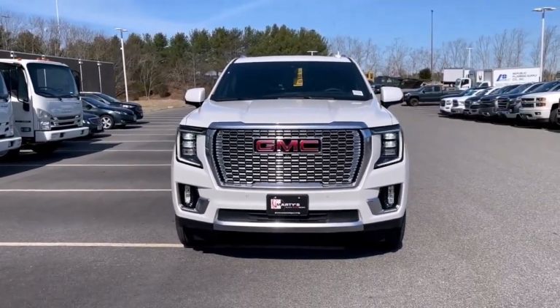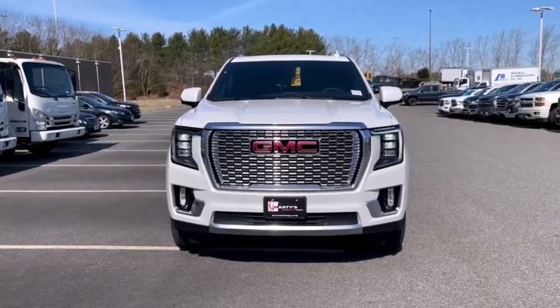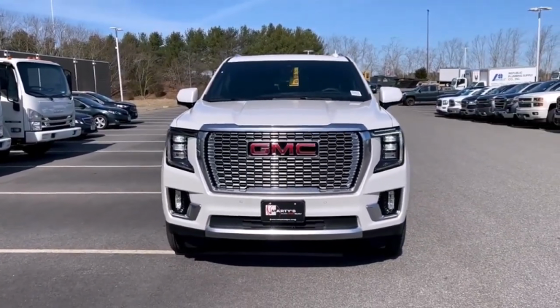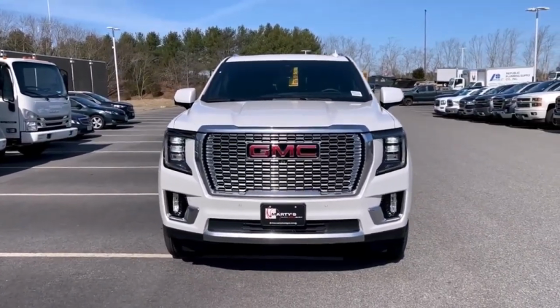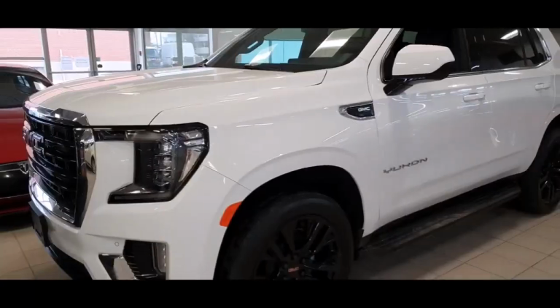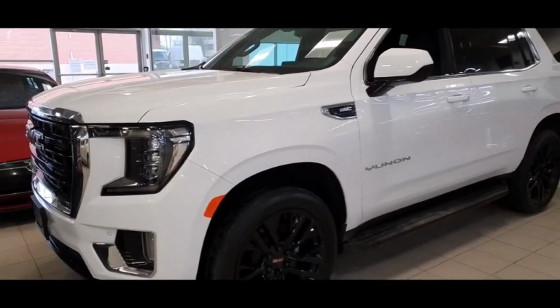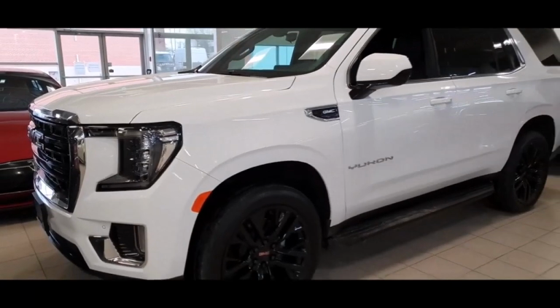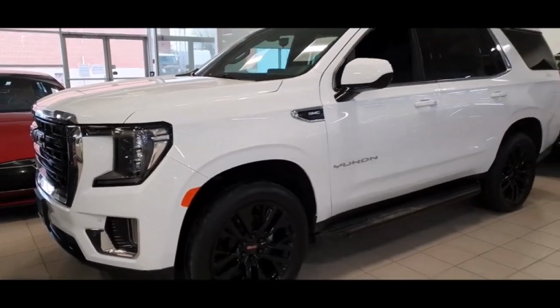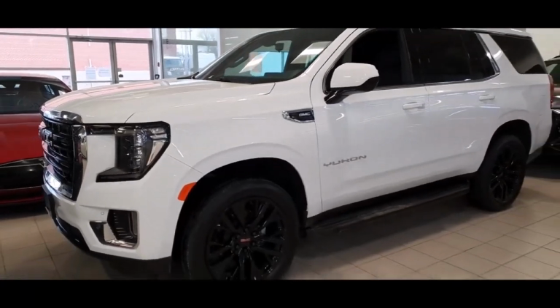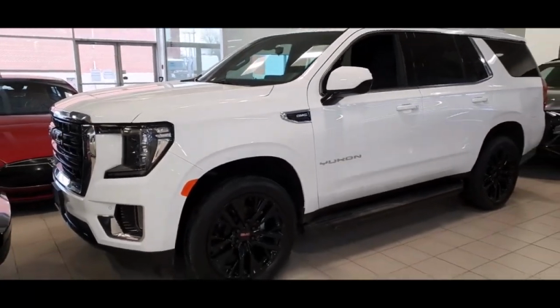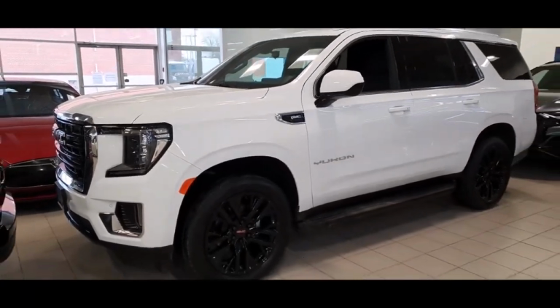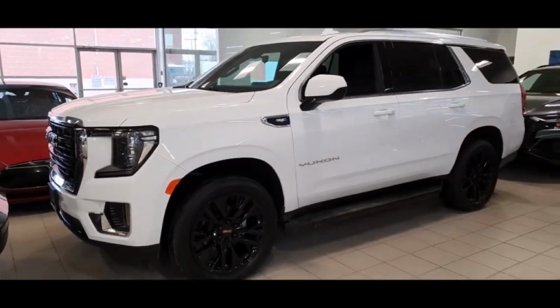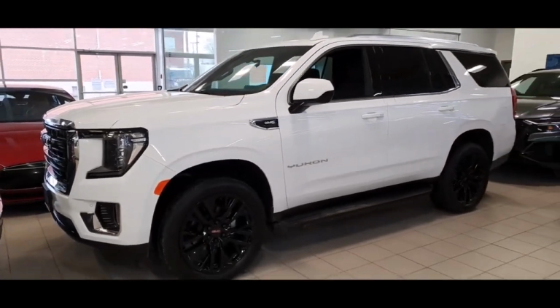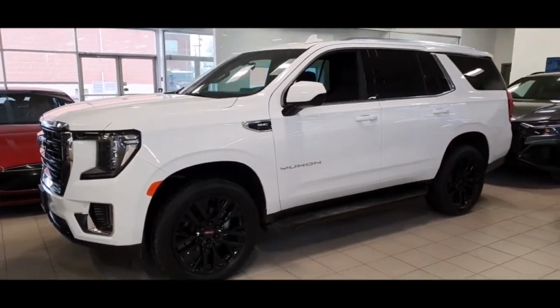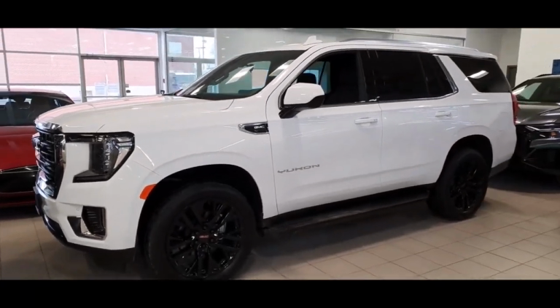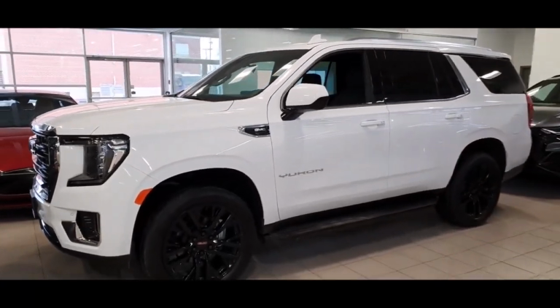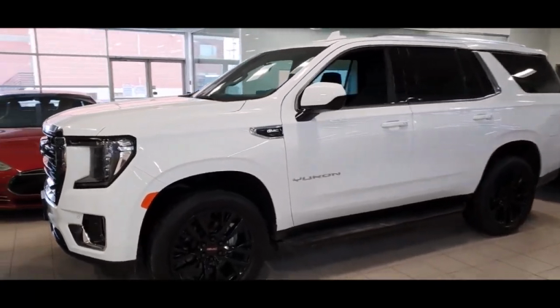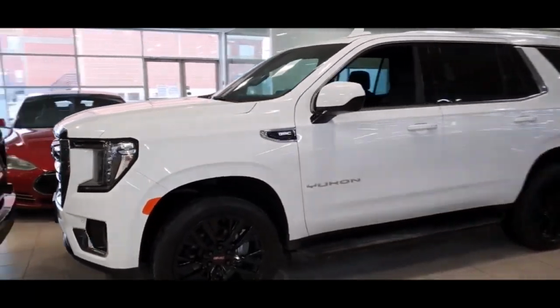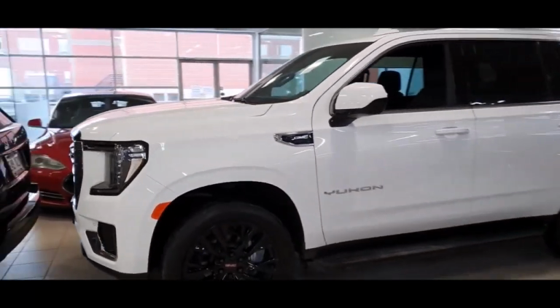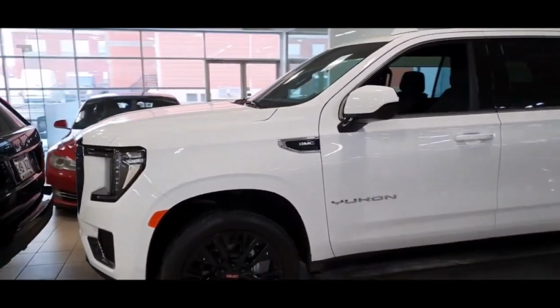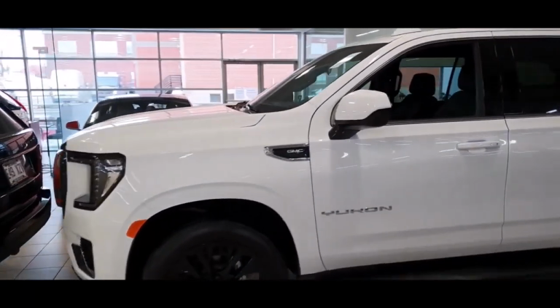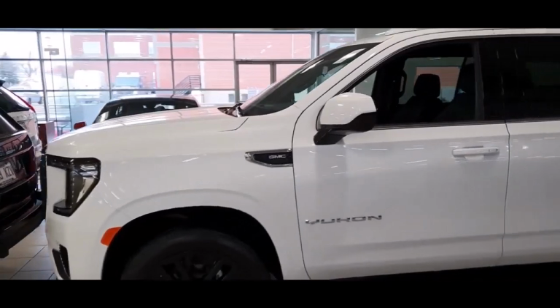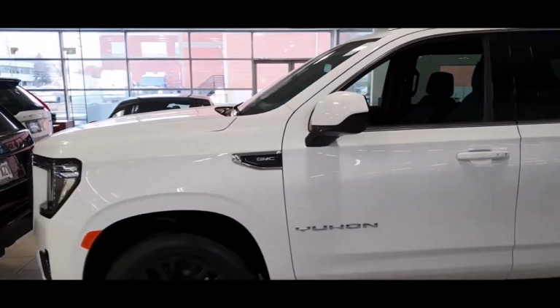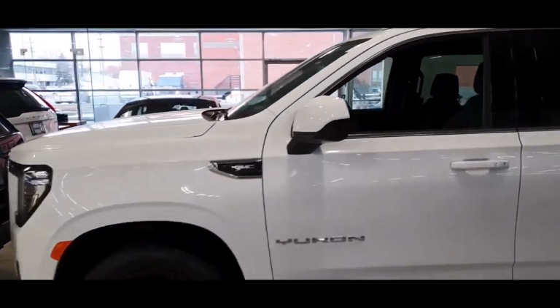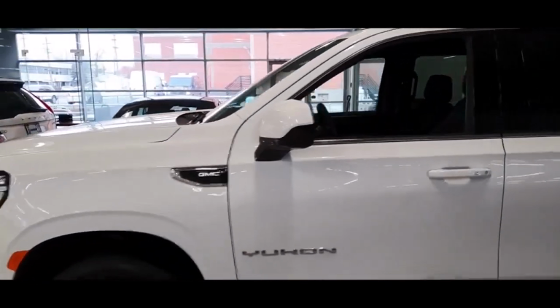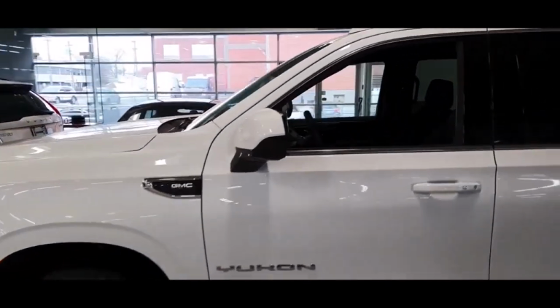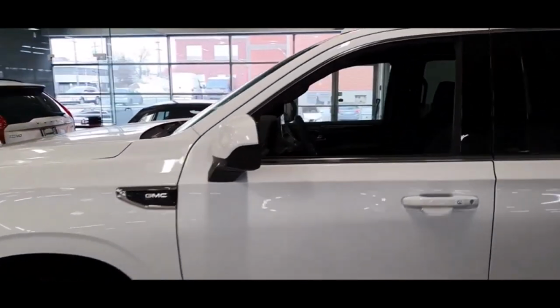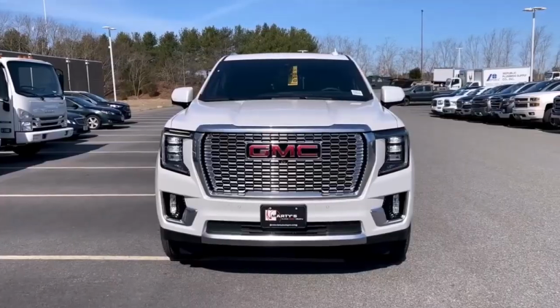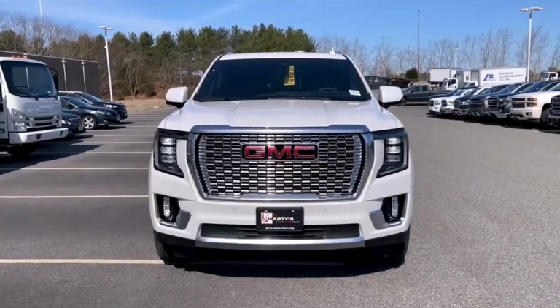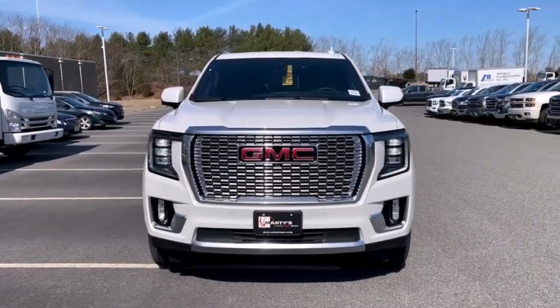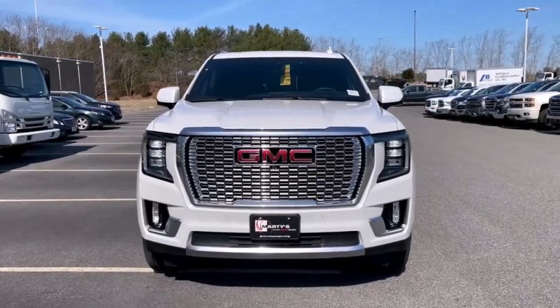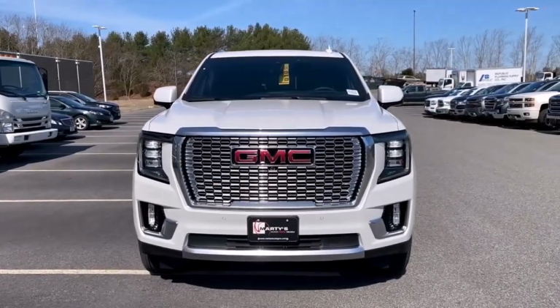The 2023 GMC Yukon XL features a comfortable ride and a quiet interior. An optional 6.2-liter V8 provides powerful performance. There is also a lot of room for cargo.